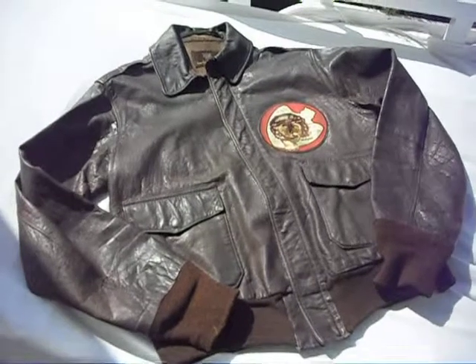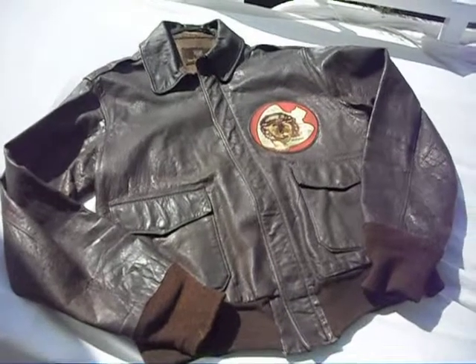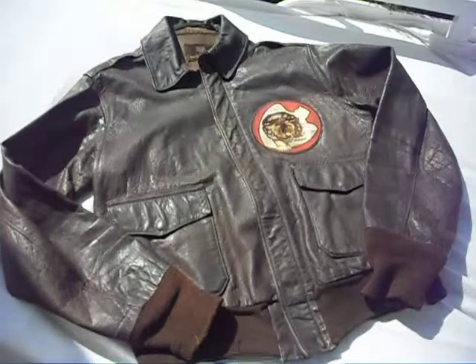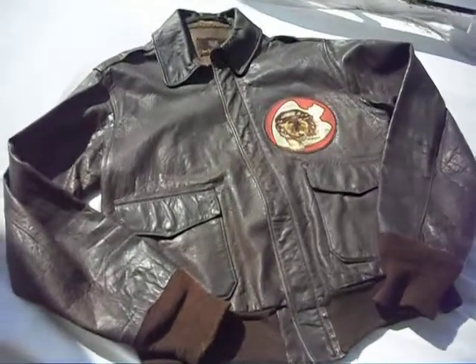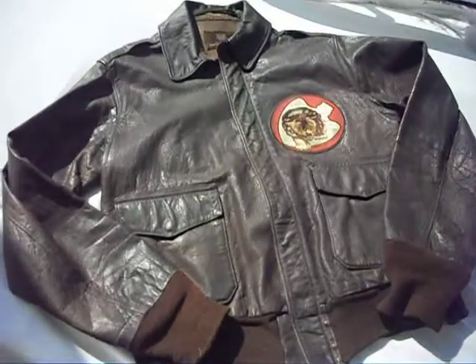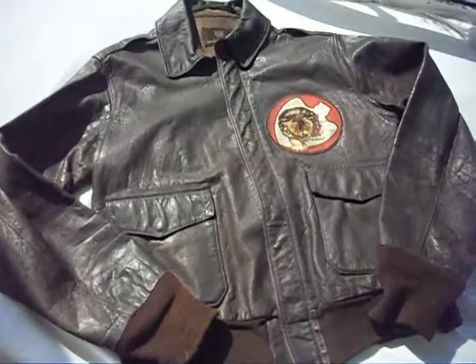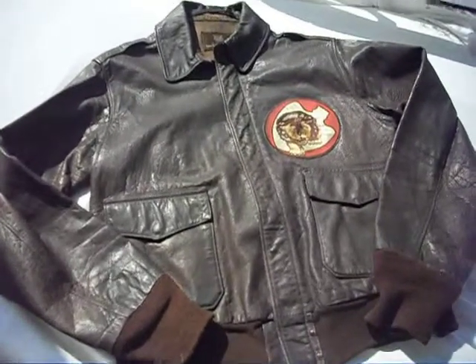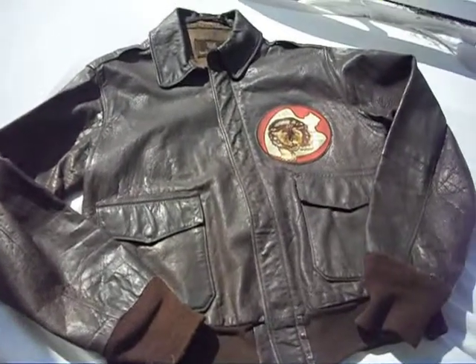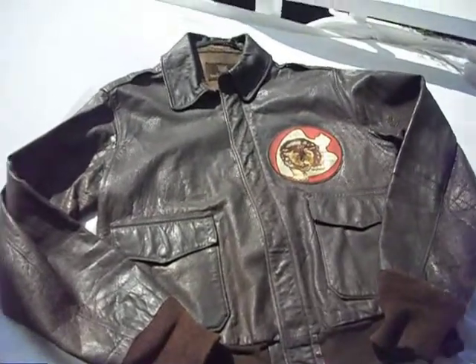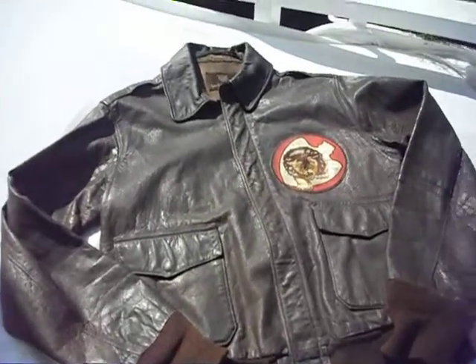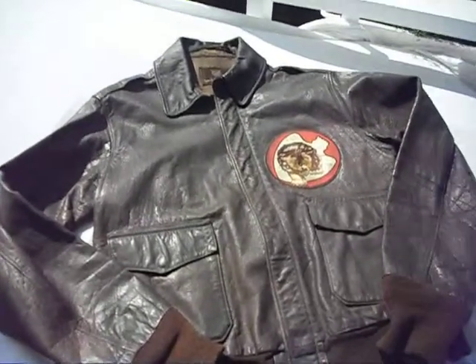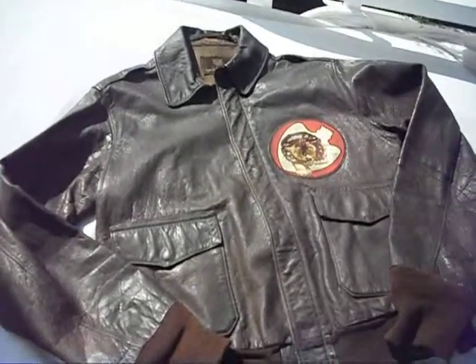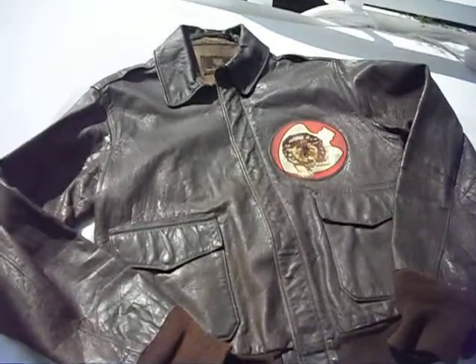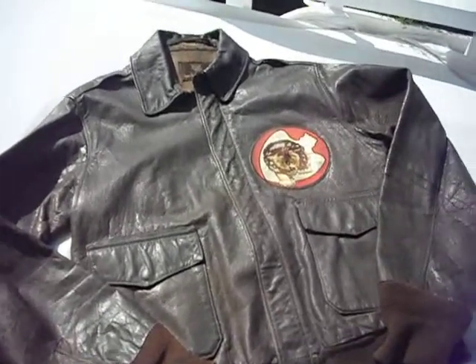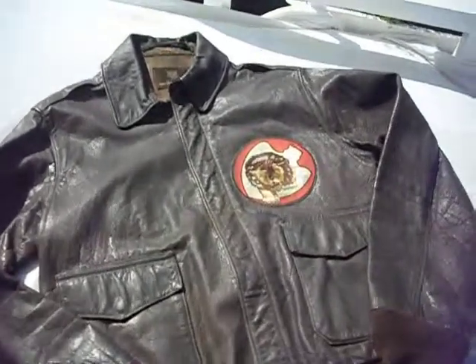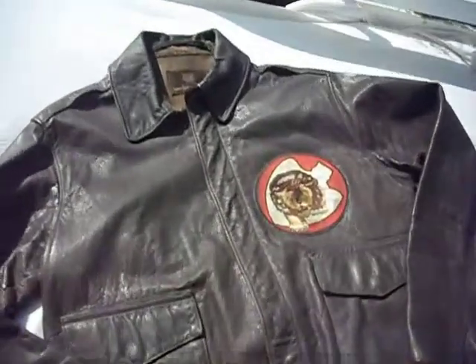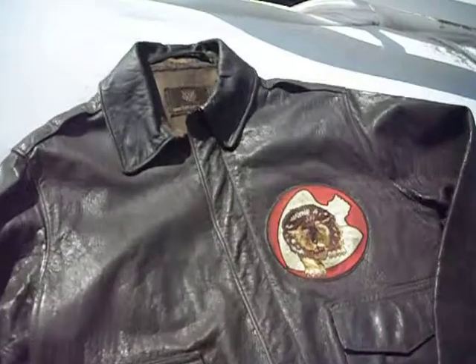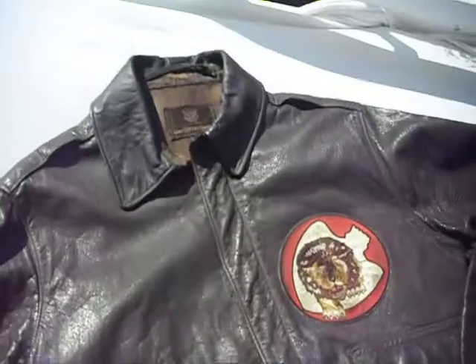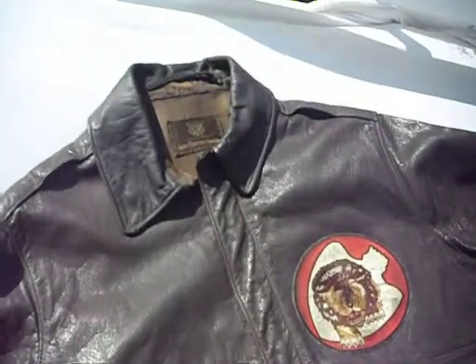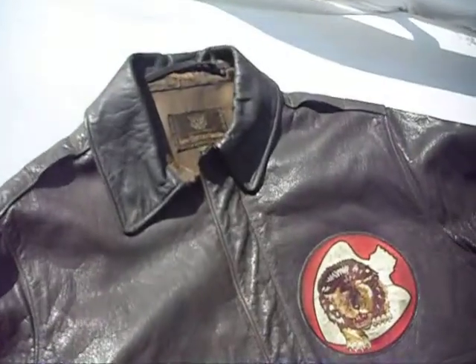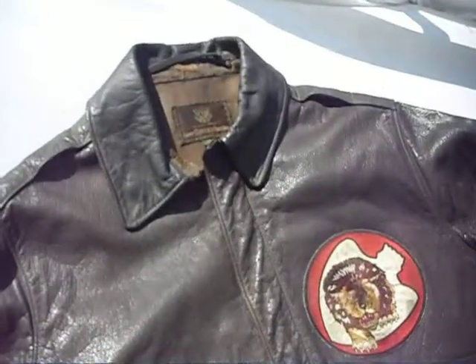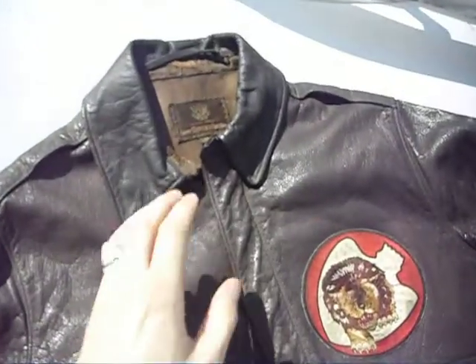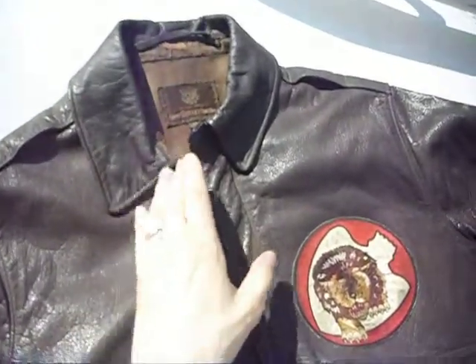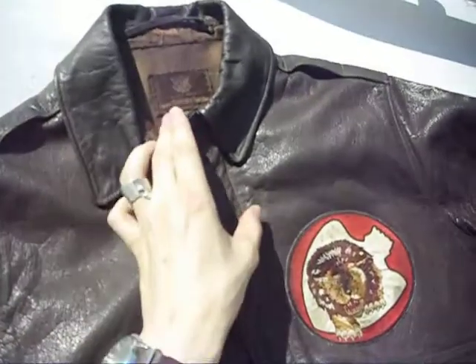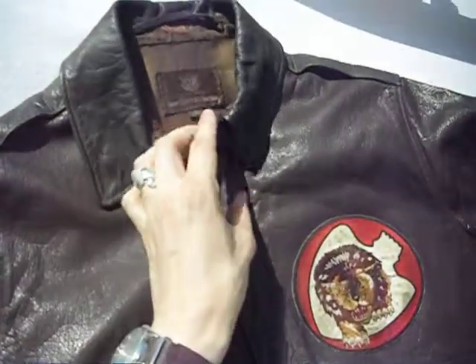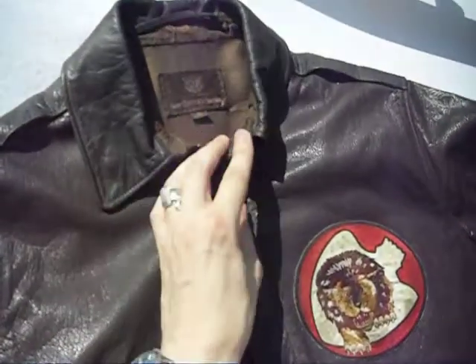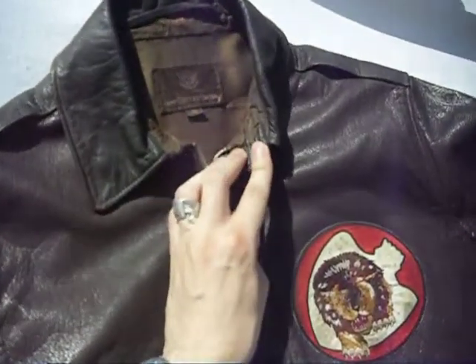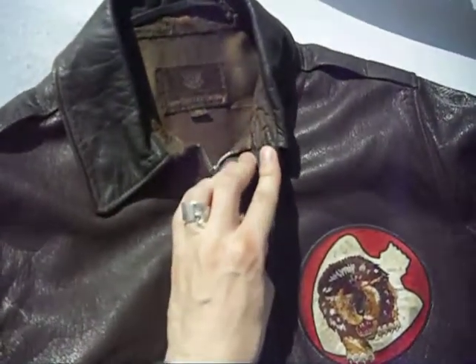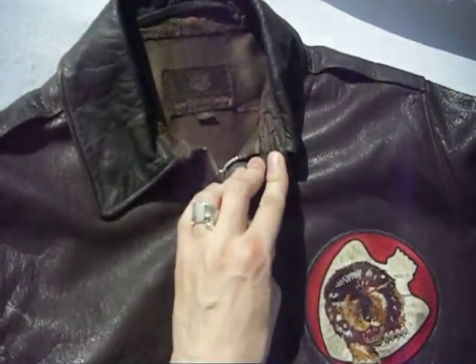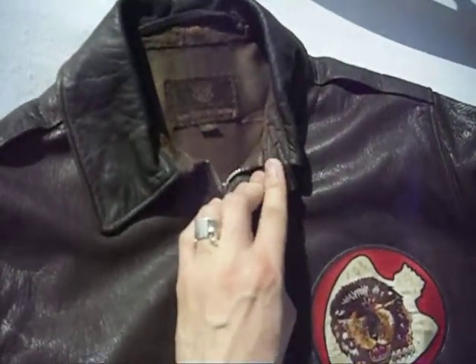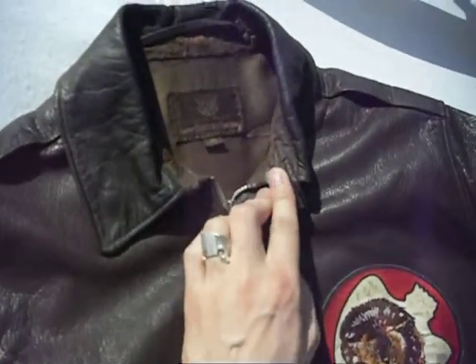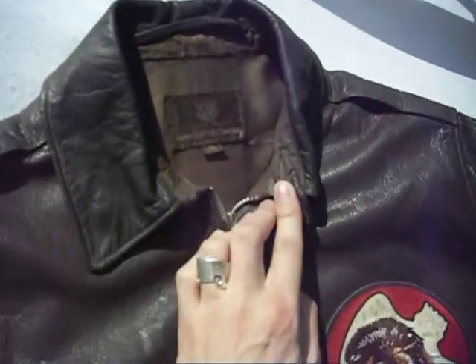Hello YouTube. This is my original A2 Civil Contract size 36.